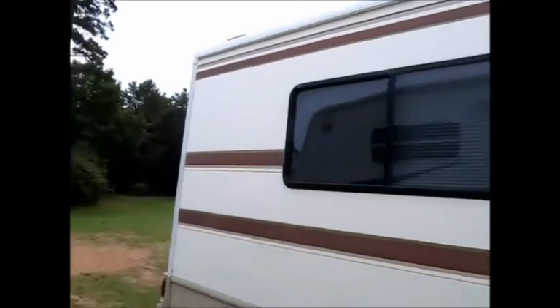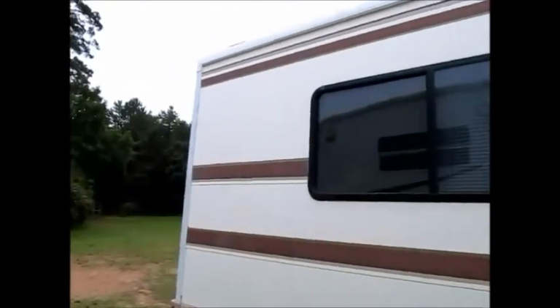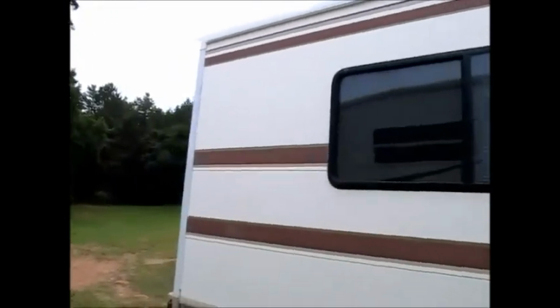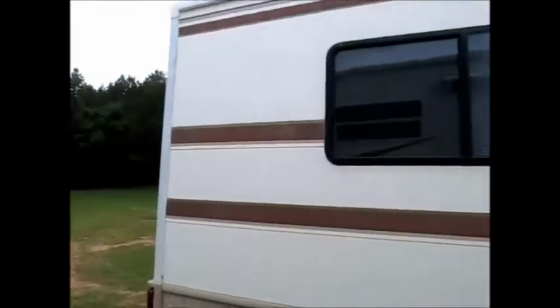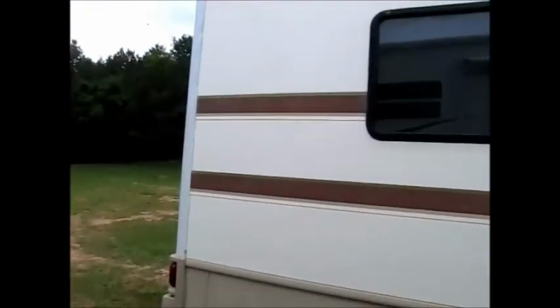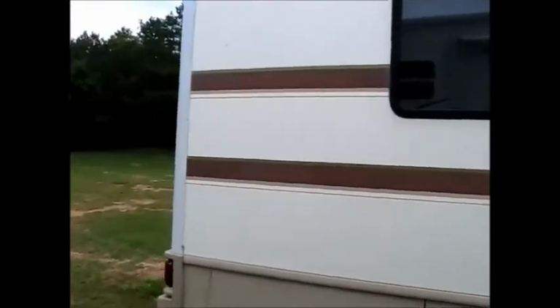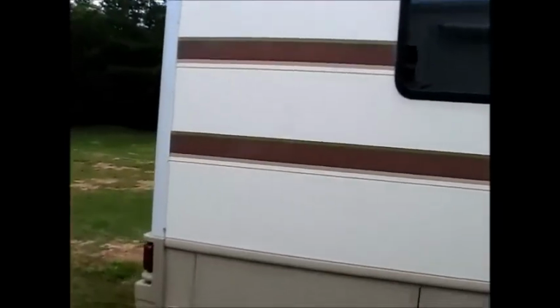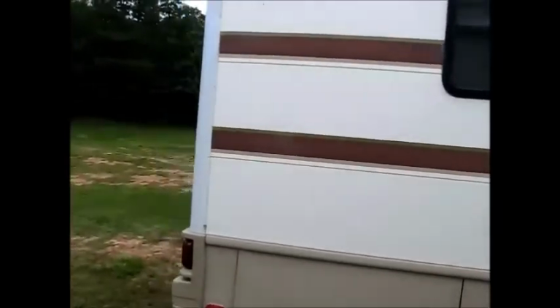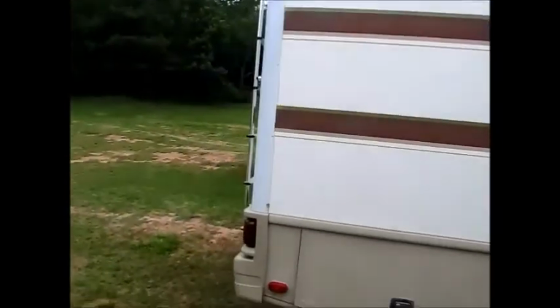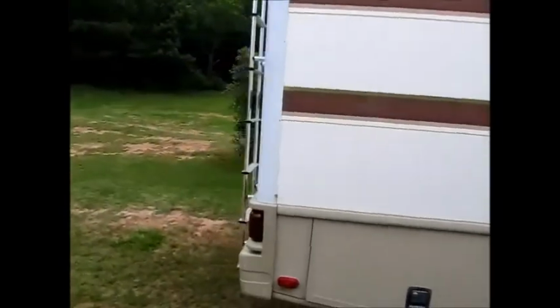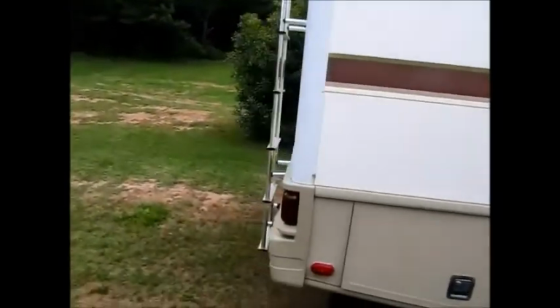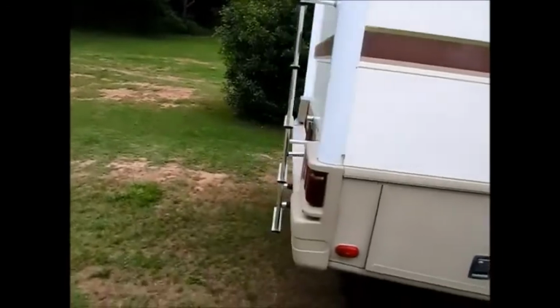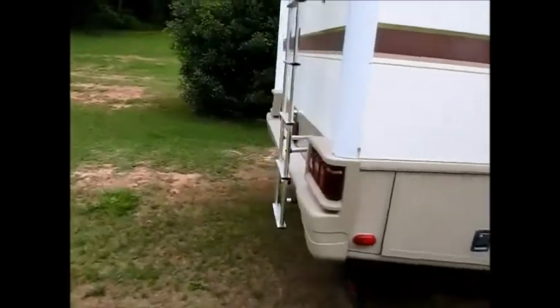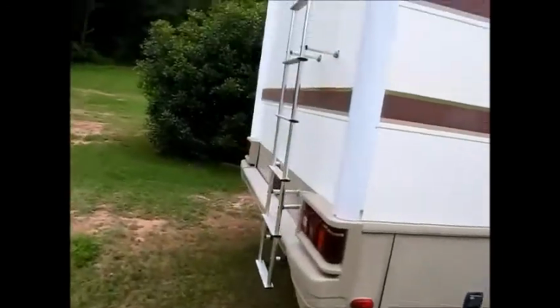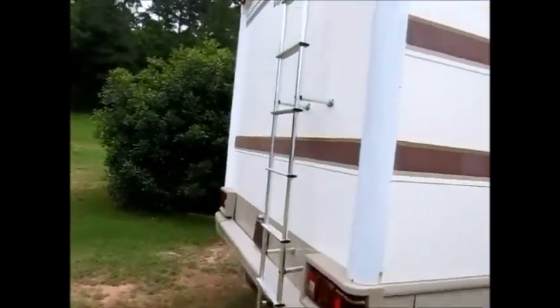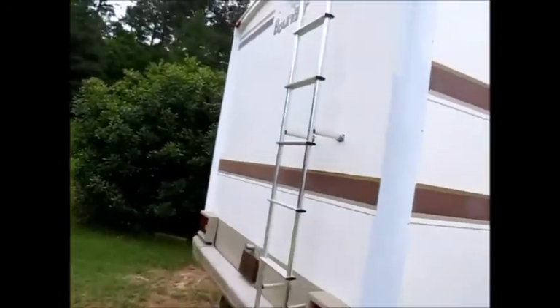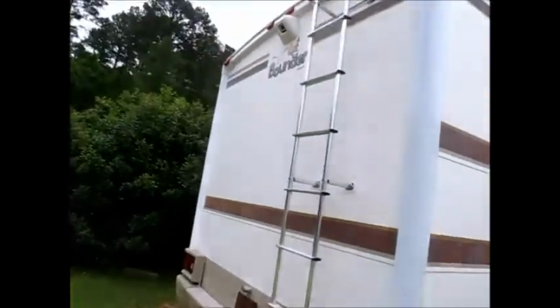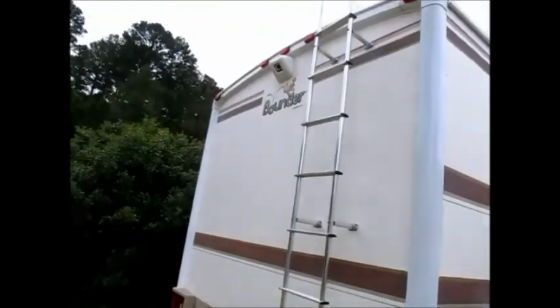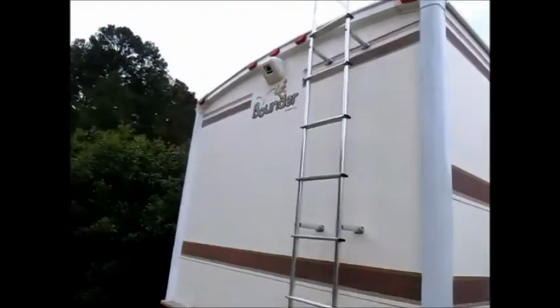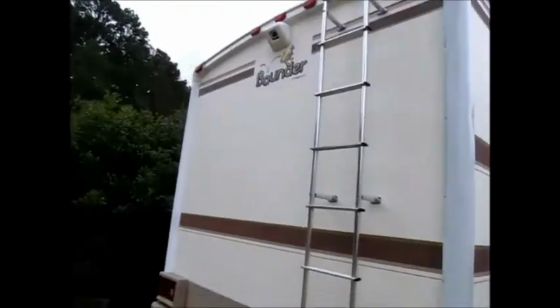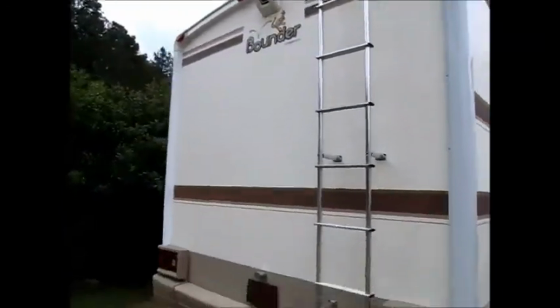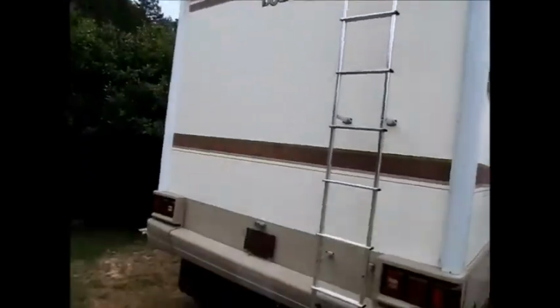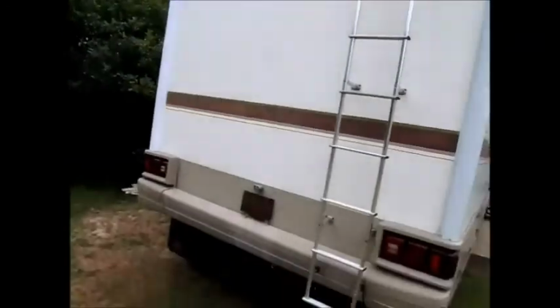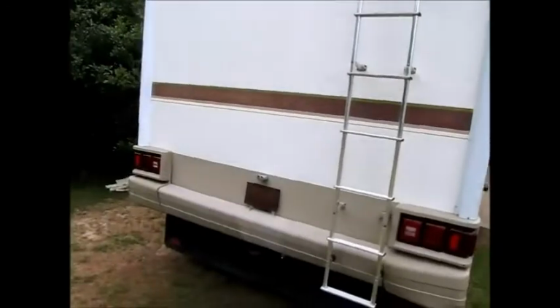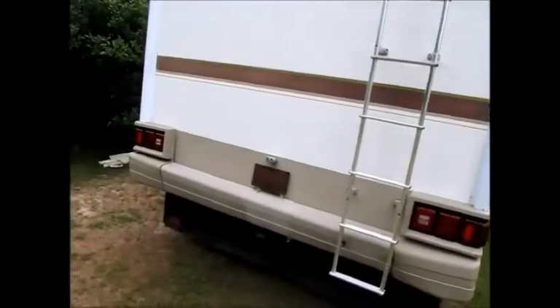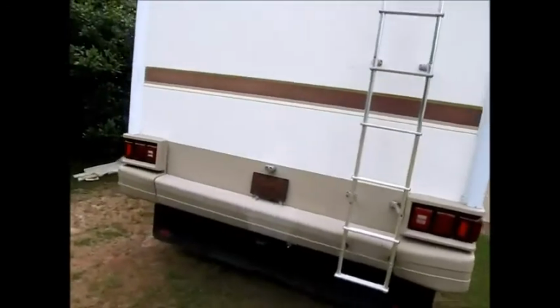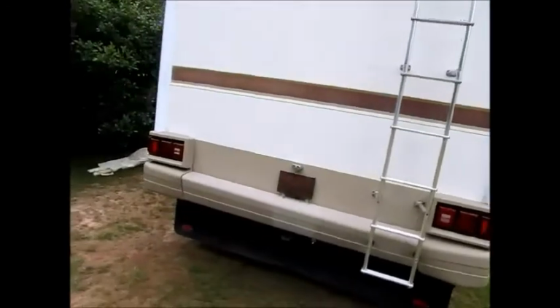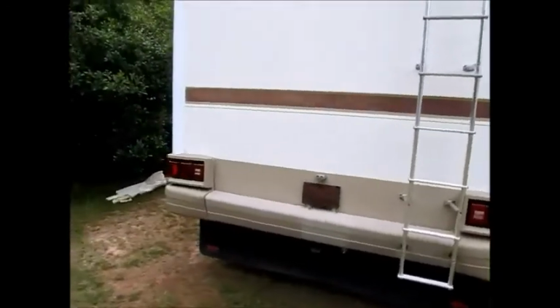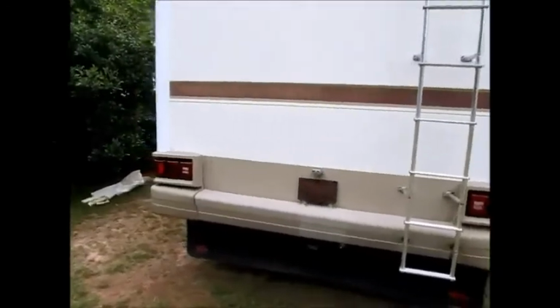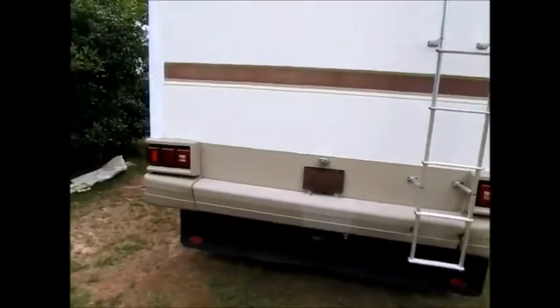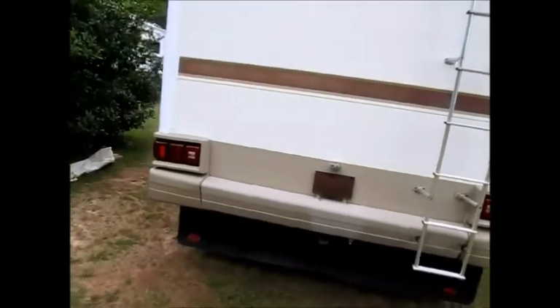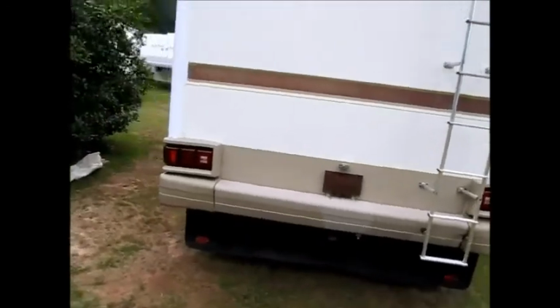It definitely could use a polish. The roof's in good condition. The motorhome runs down the road excellent. It's 34 feet, it does have a backup camera, there's no damage anywhere, and it has a Class III receiver hitch.